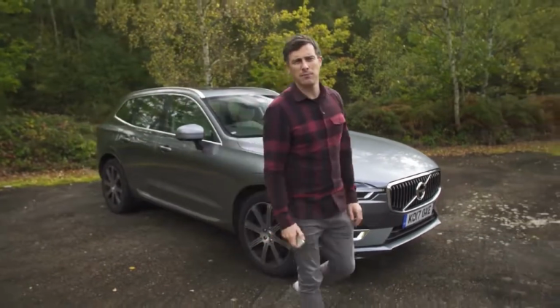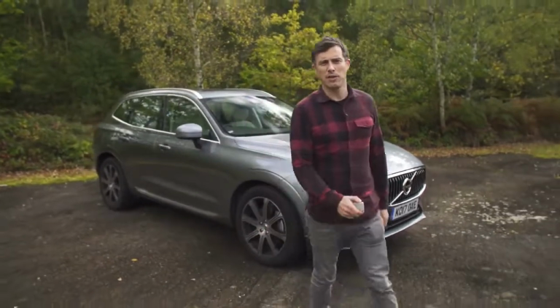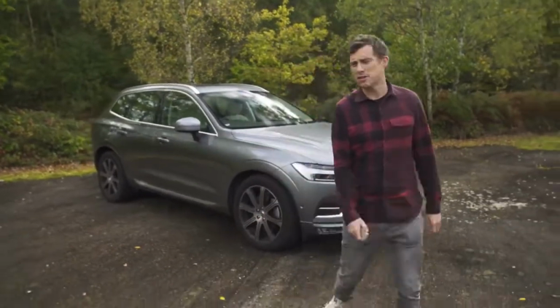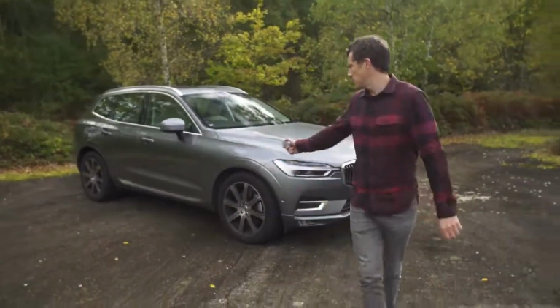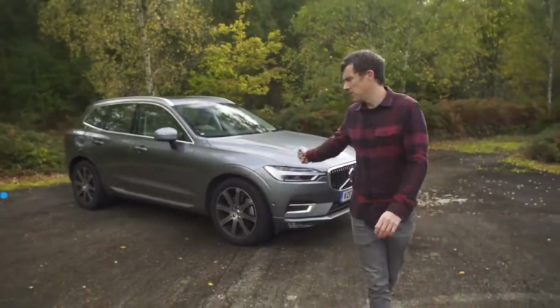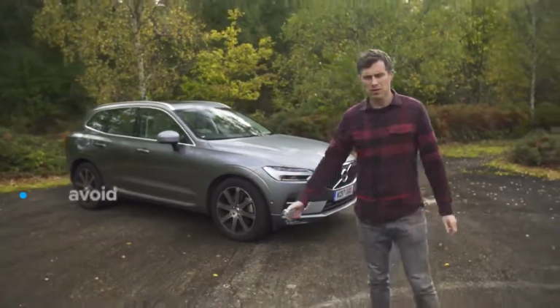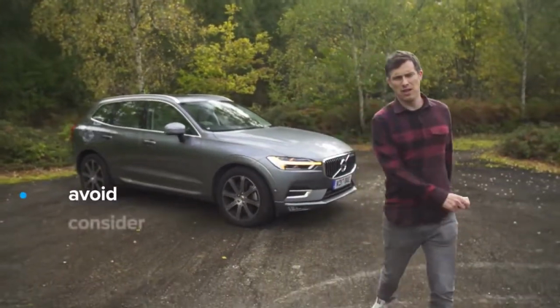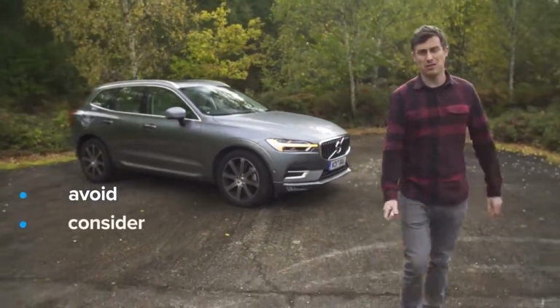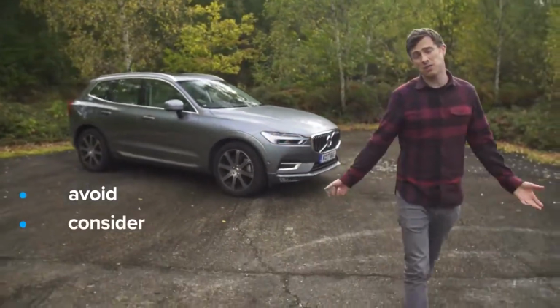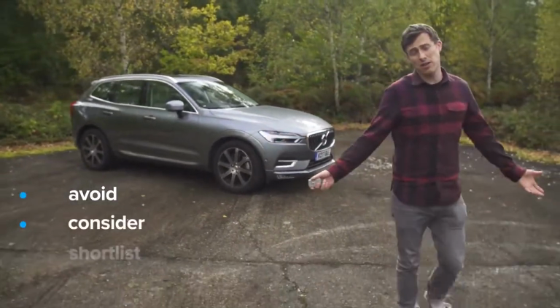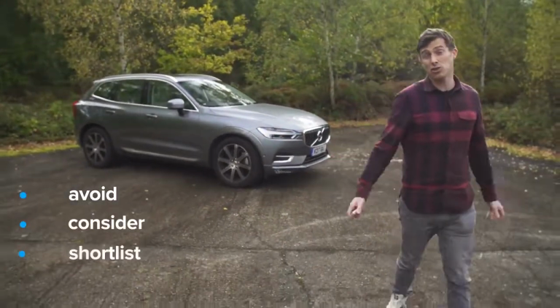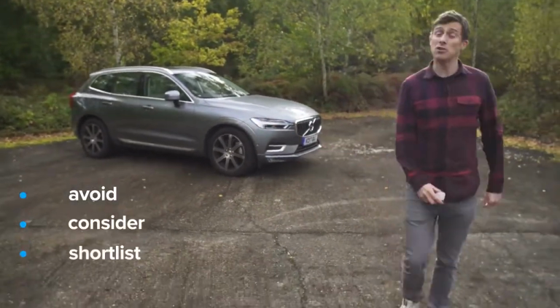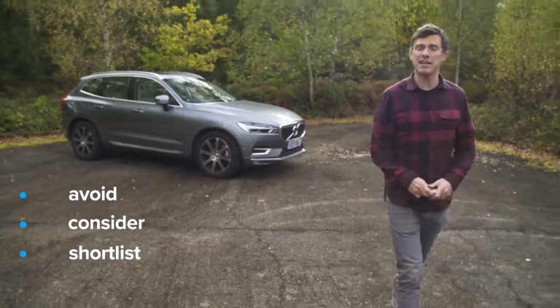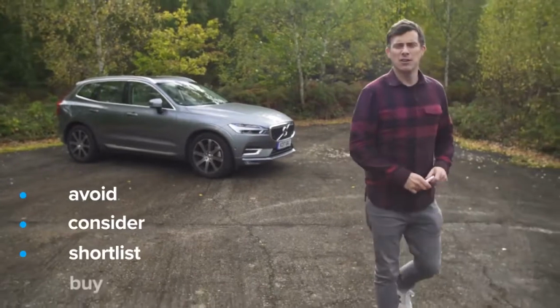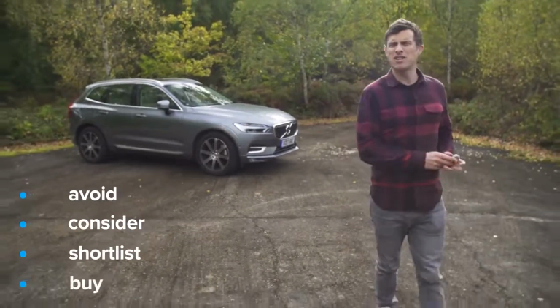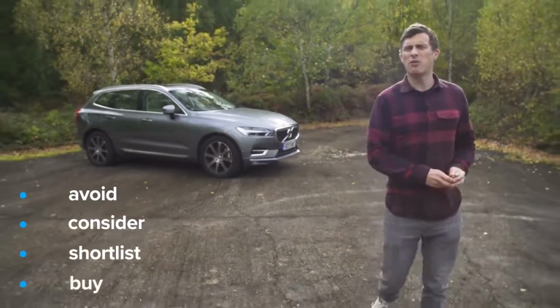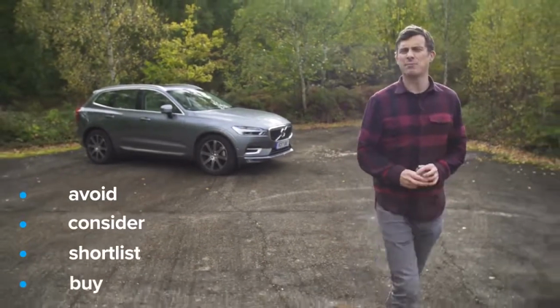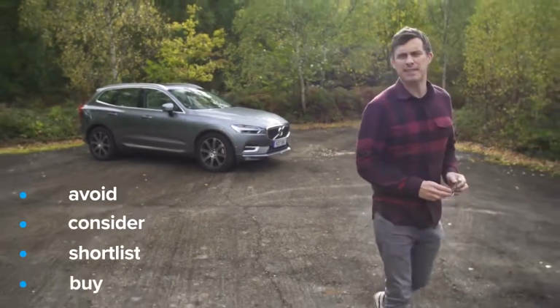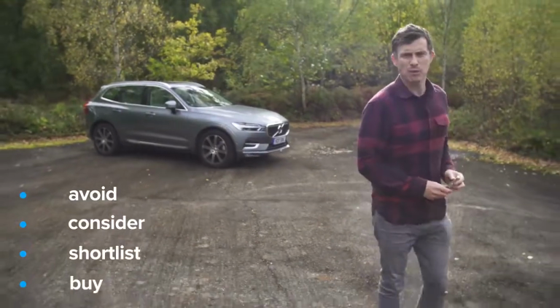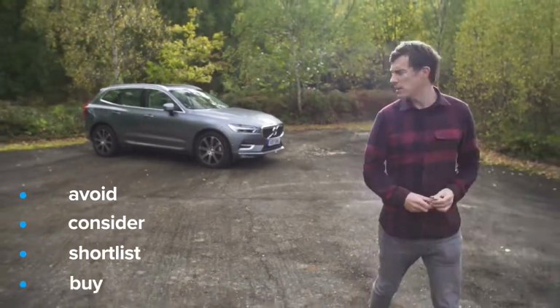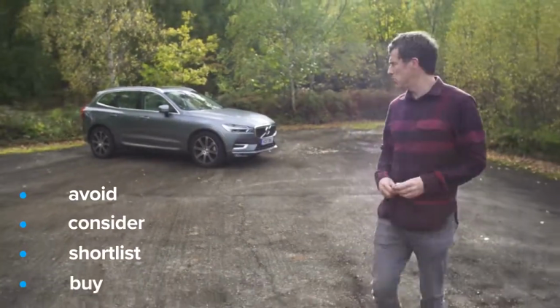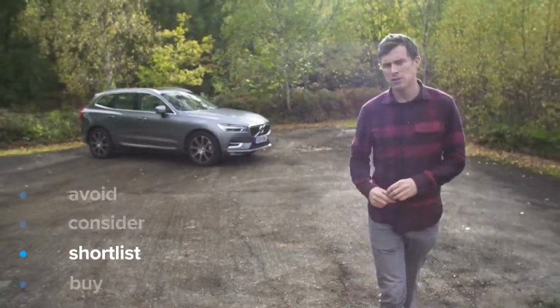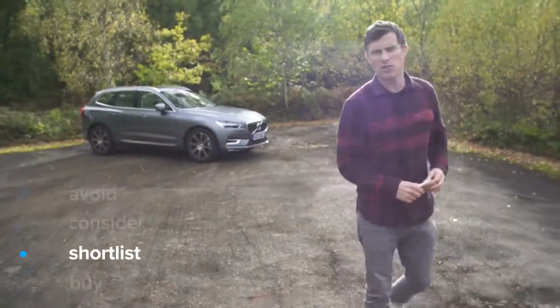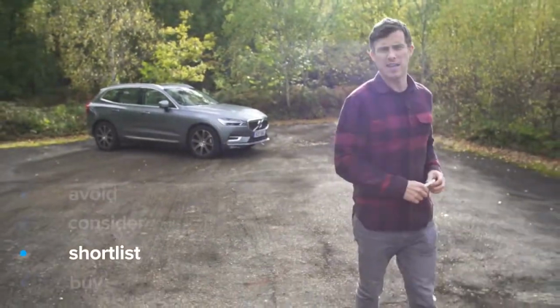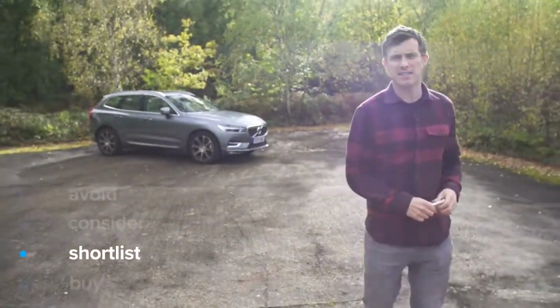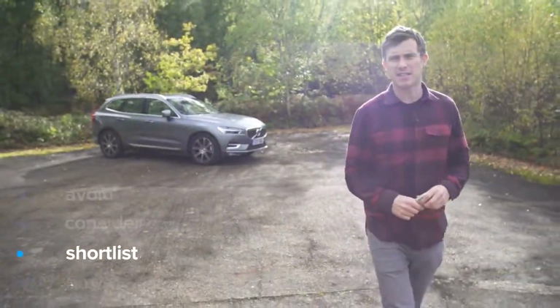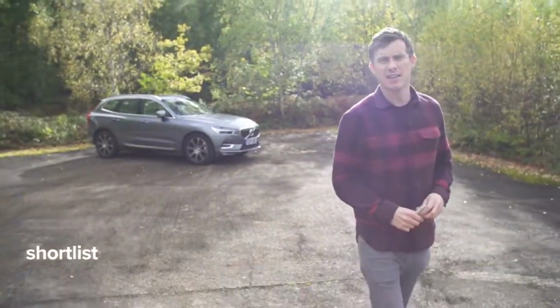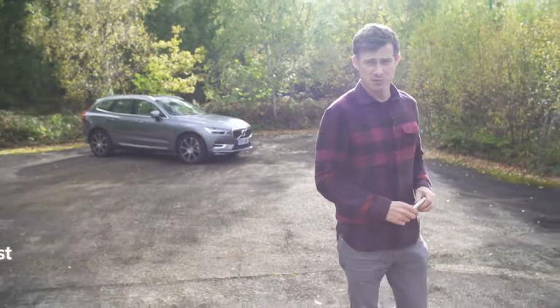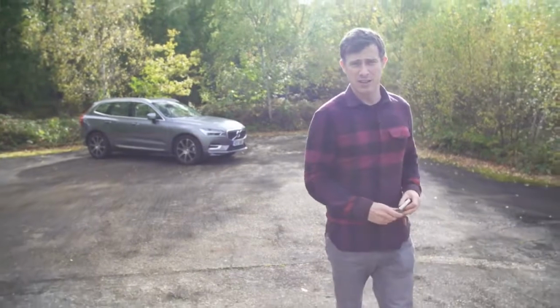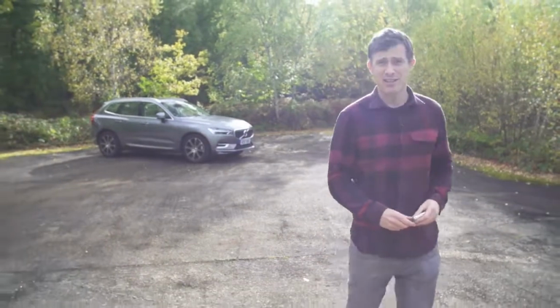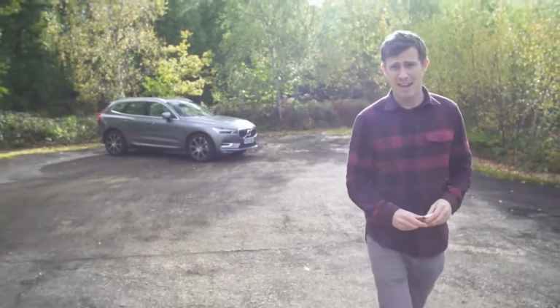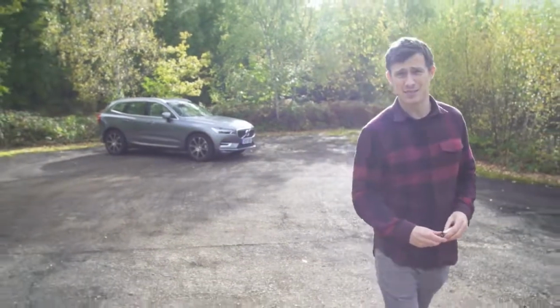My verdict on this car — should you avoid it, consider it, shortlist it, or just go right ahead and buy it? I reckon you should shortlist the XC60. It's a really good SUV.